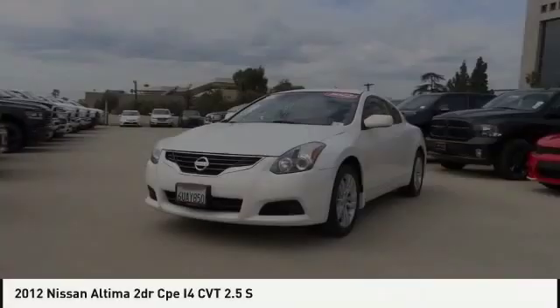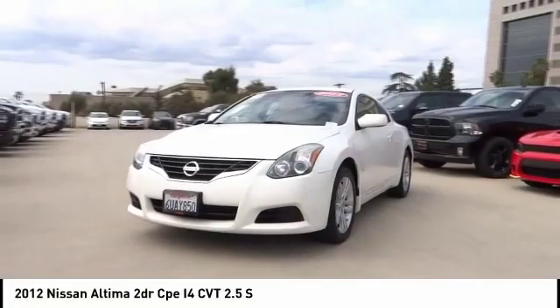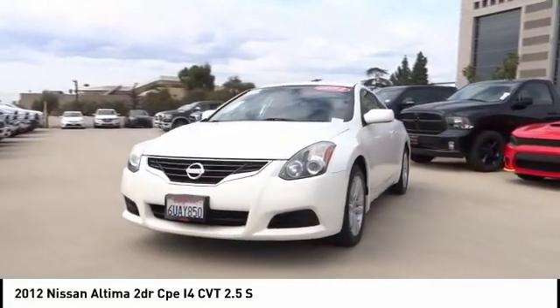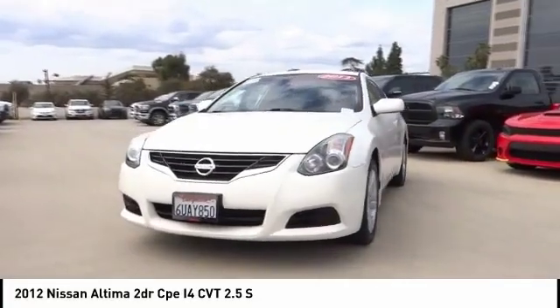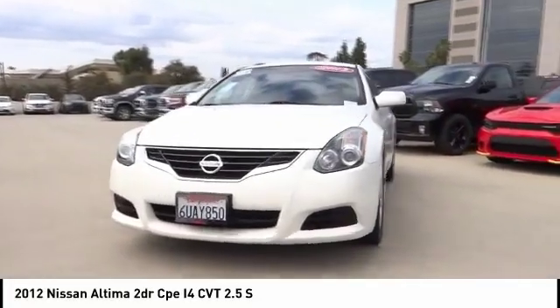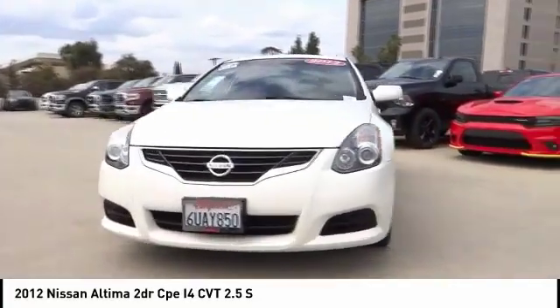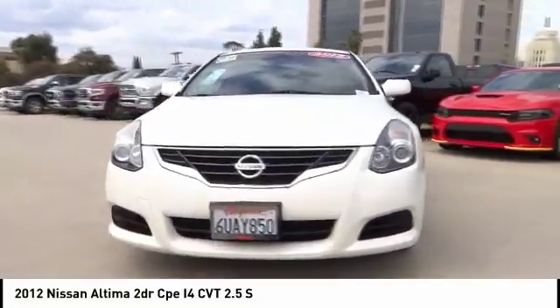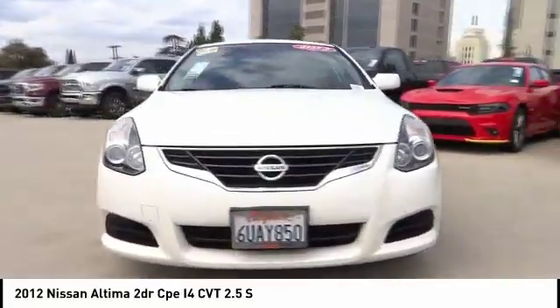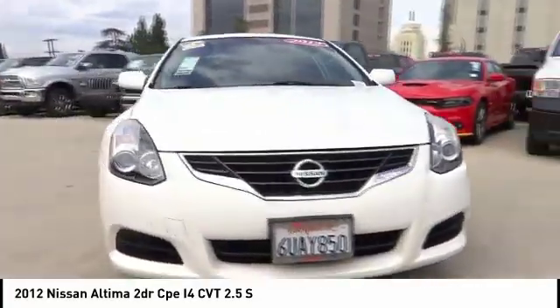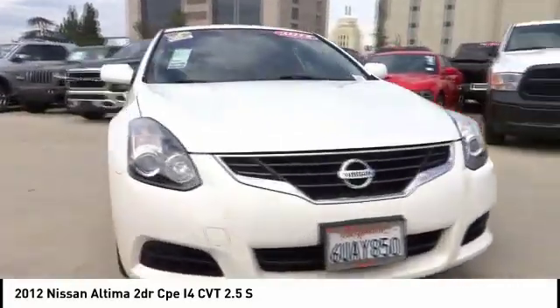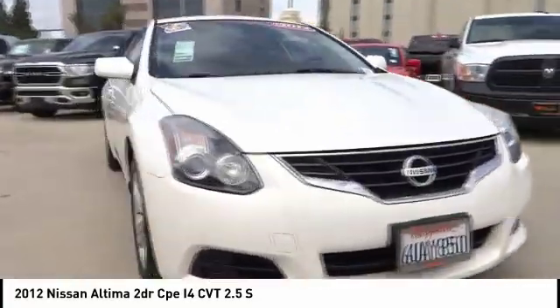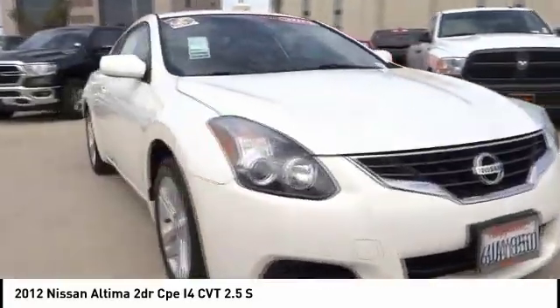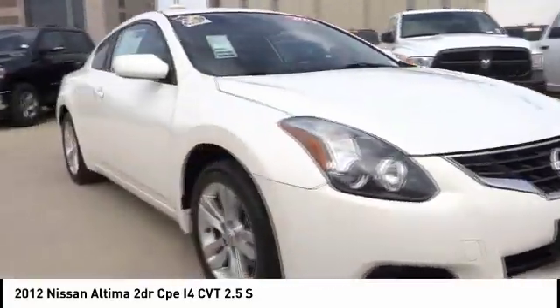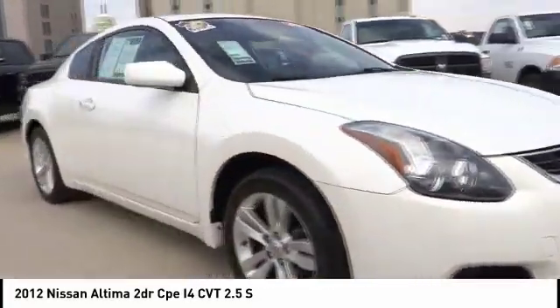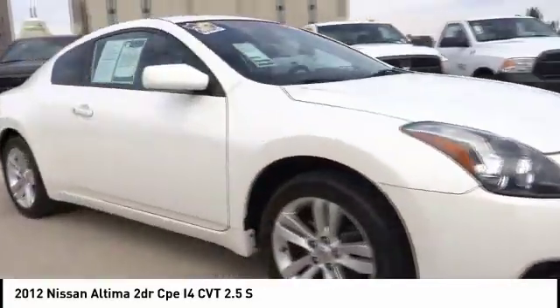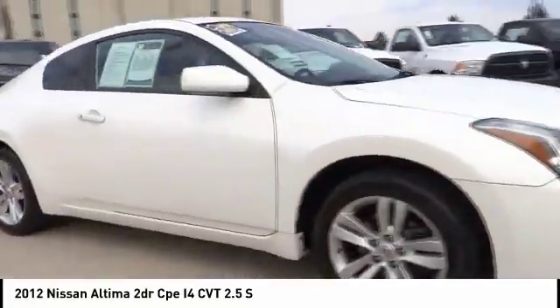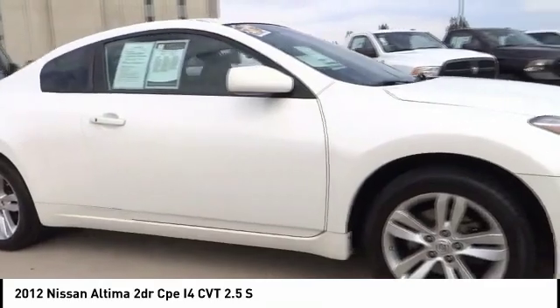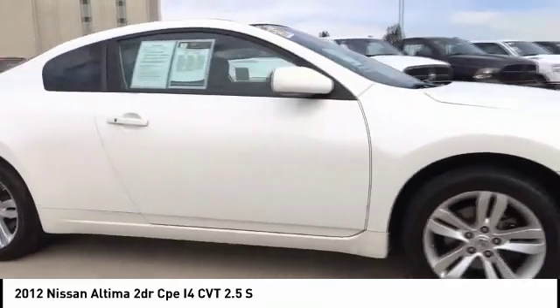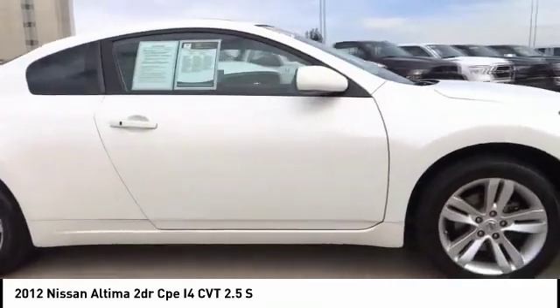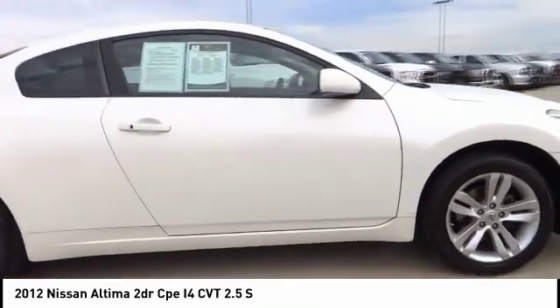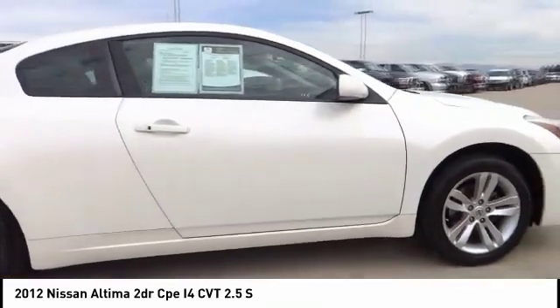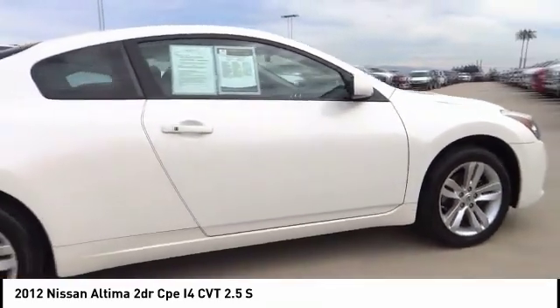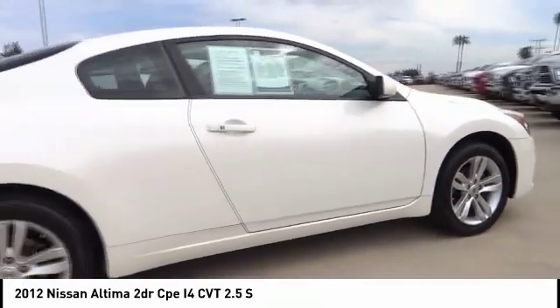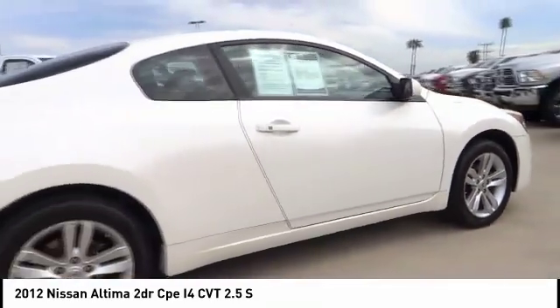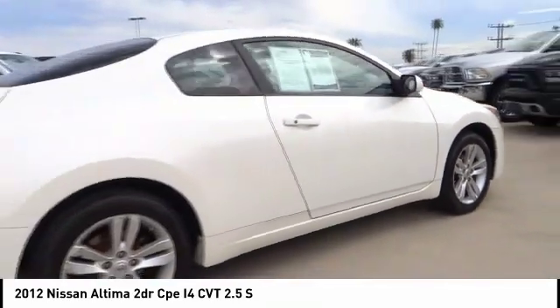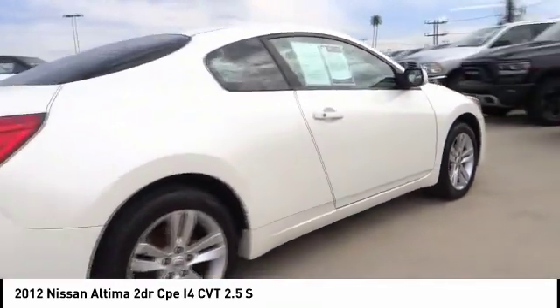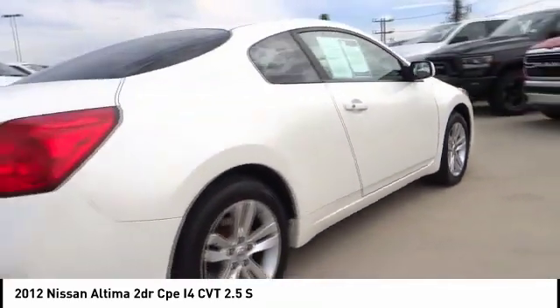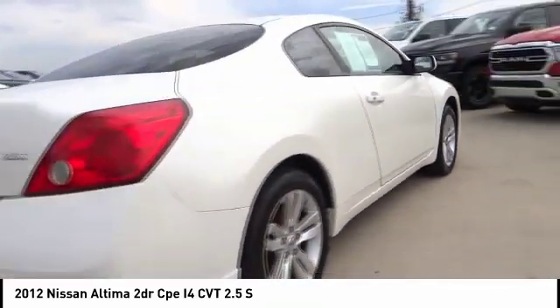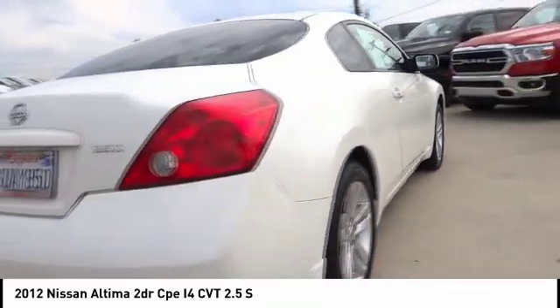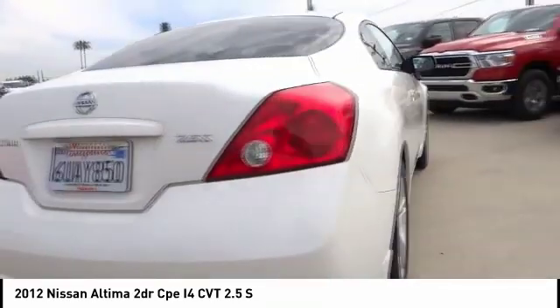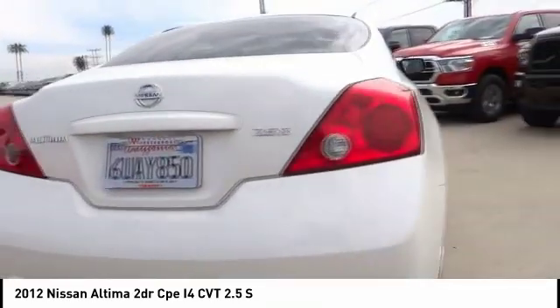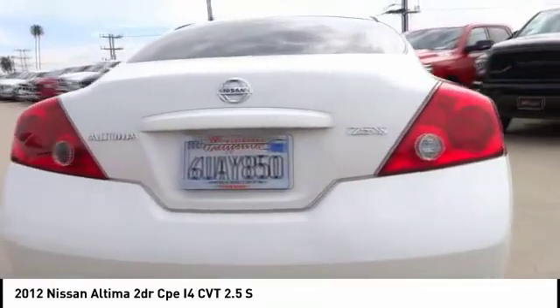You are going to love the 2012 Altima. The Nissan Altima offers advanced features to make life easier, including push-button ignition, which comes standard.